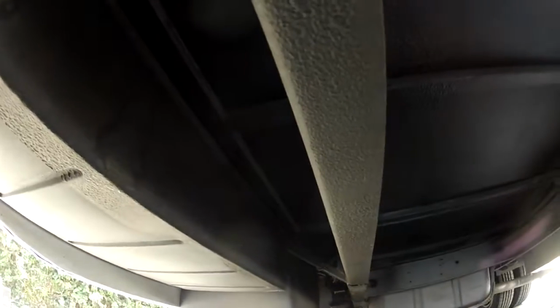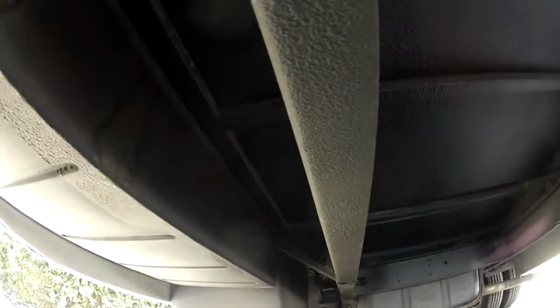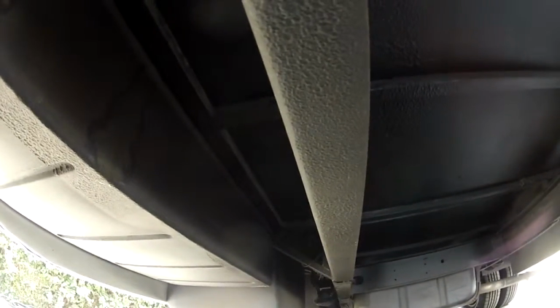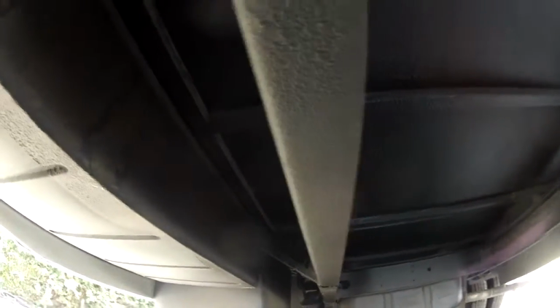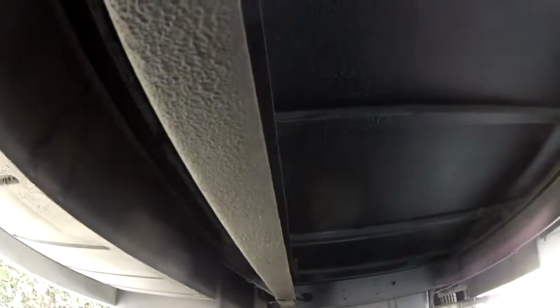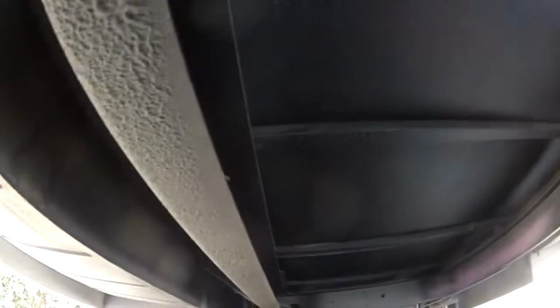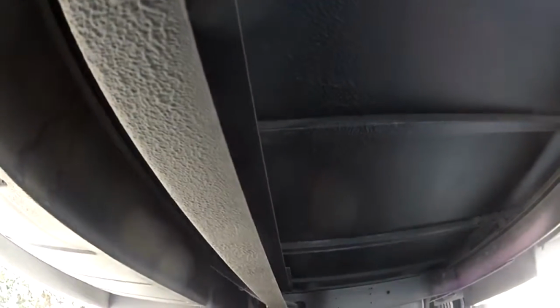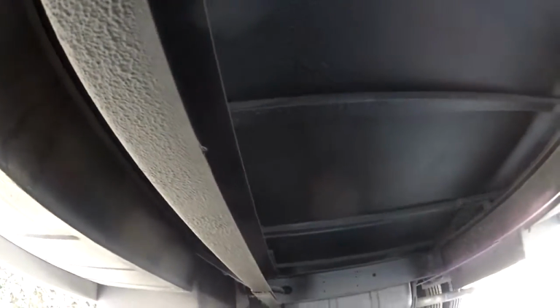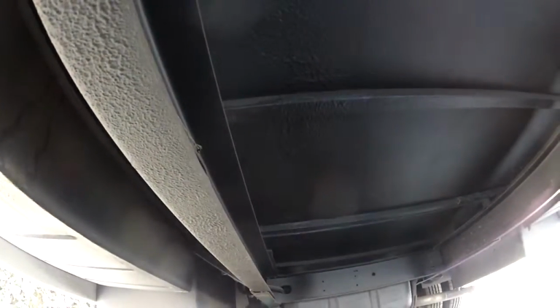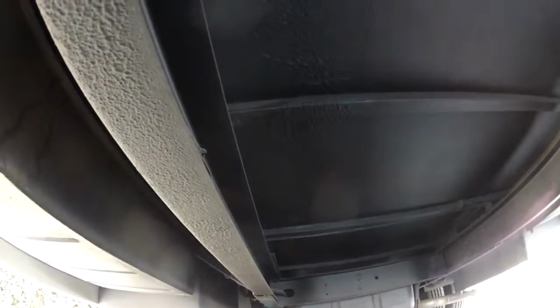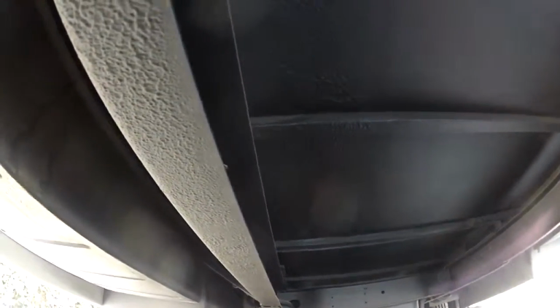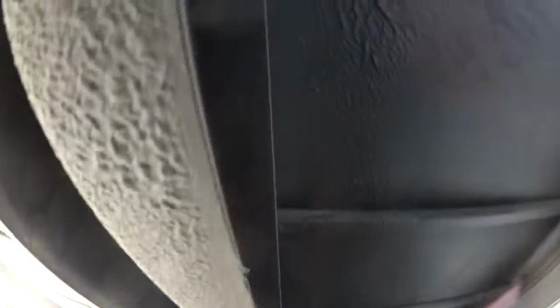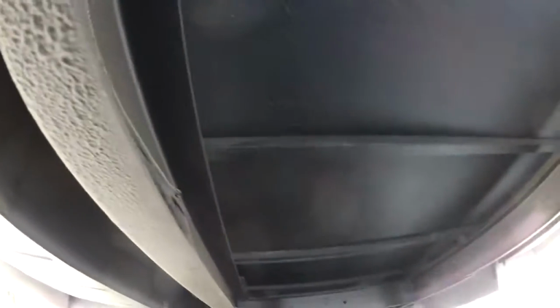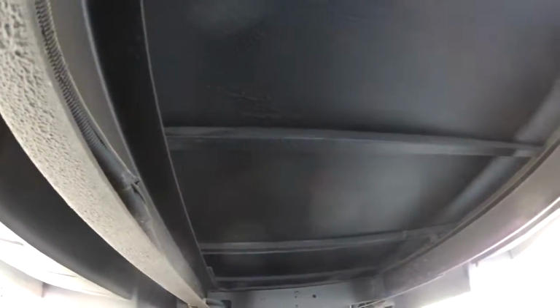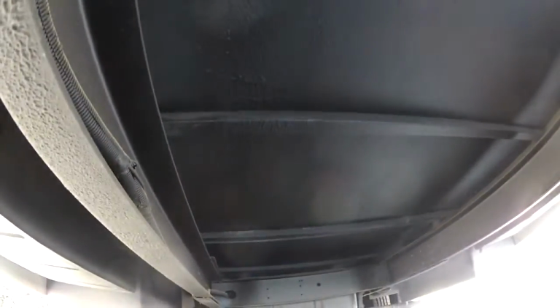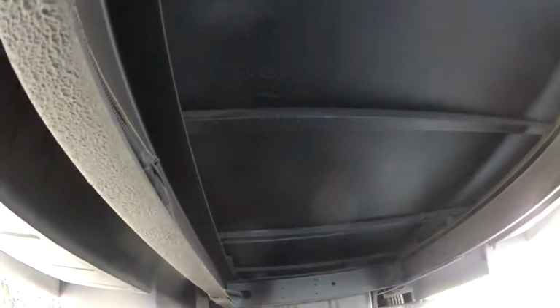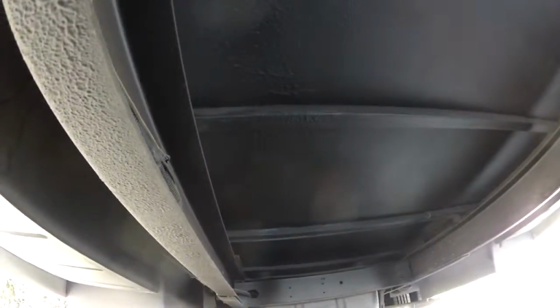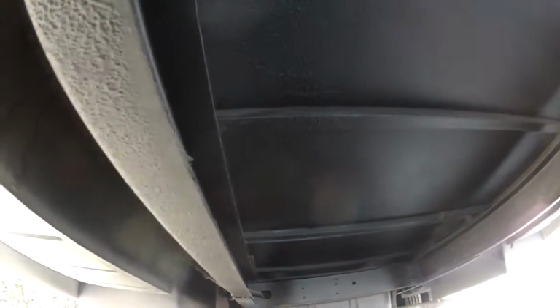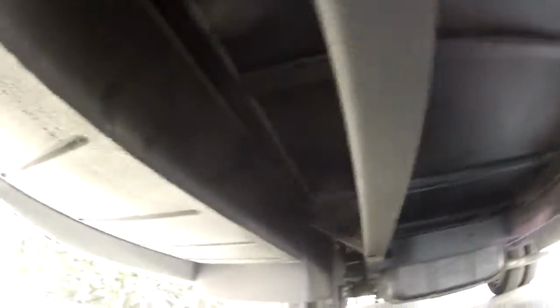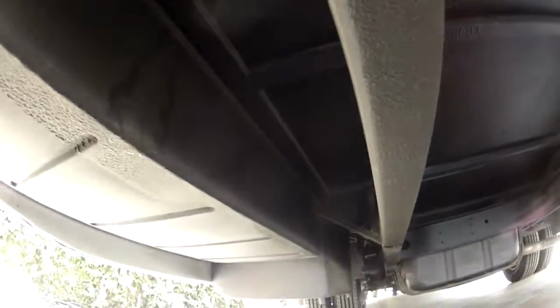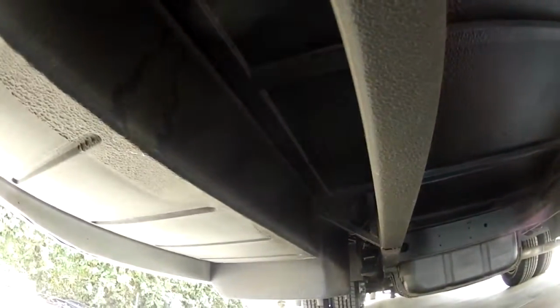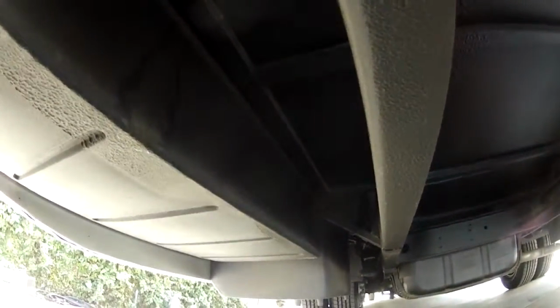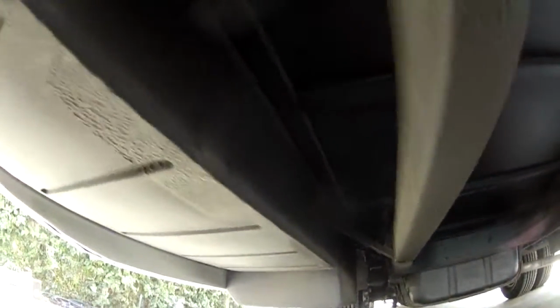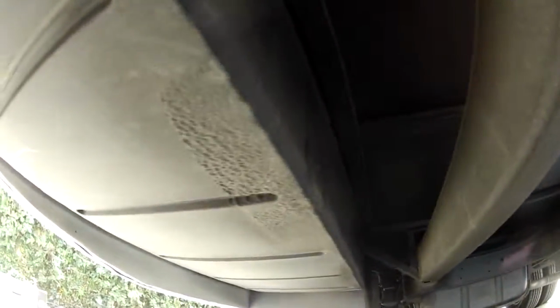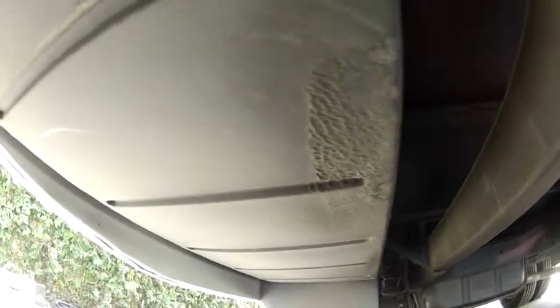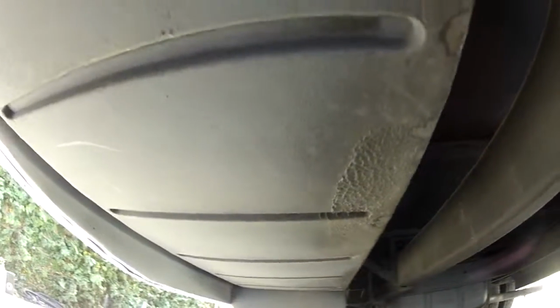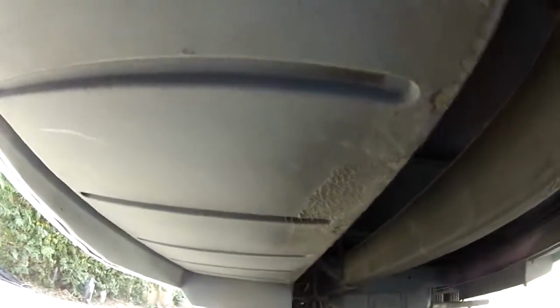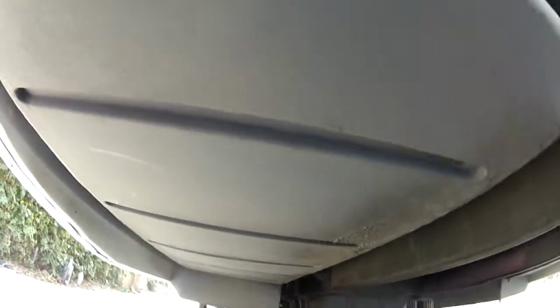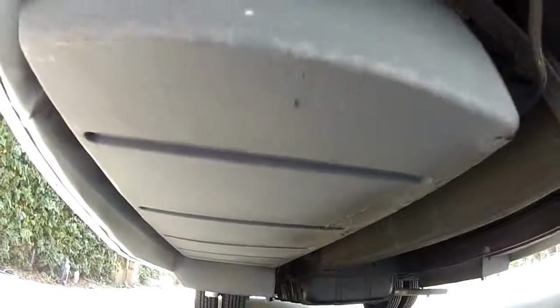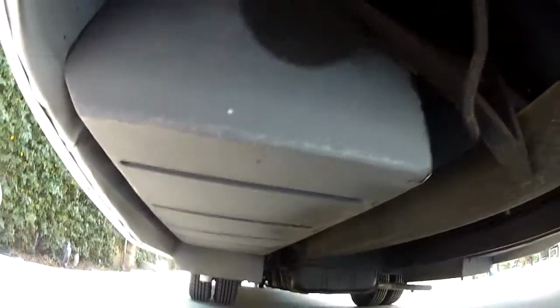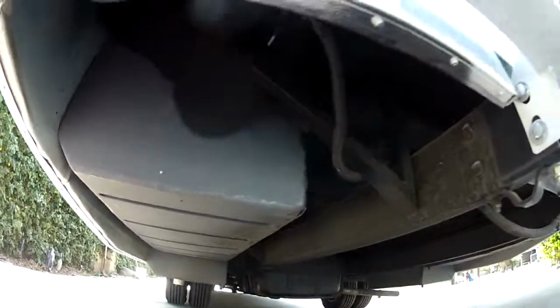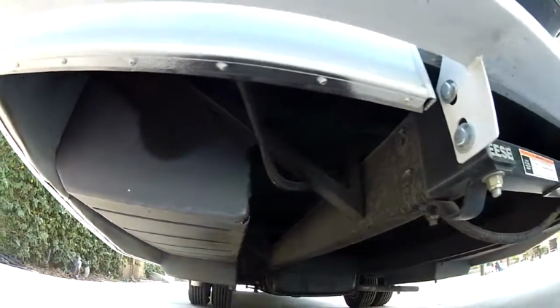I personally have driven motorhomes 8,000 miles a year — I use them. I haven't taken this one out yet, but I have driven it around and it's a really nice driving motorhome.